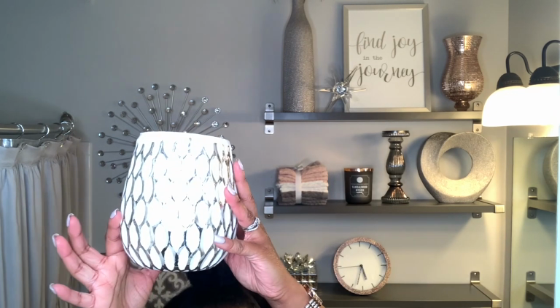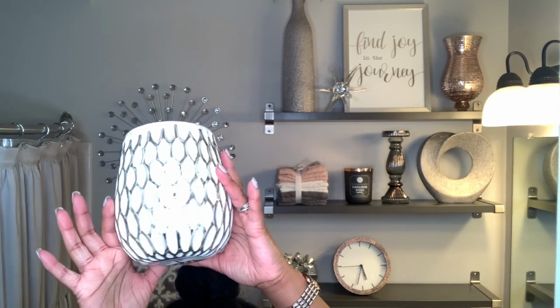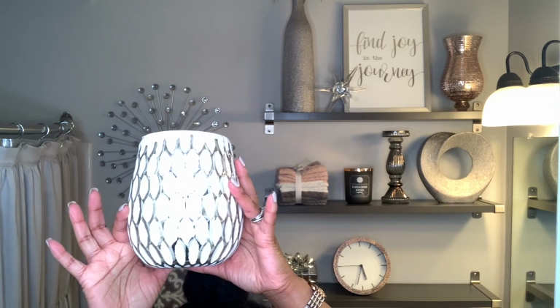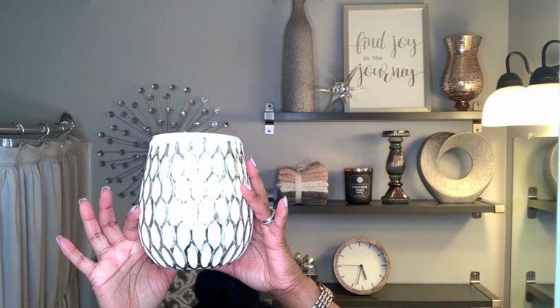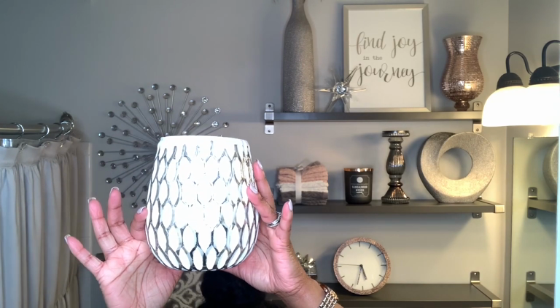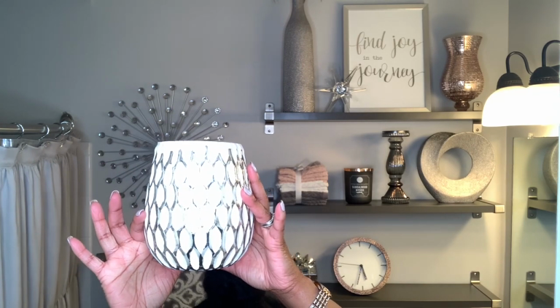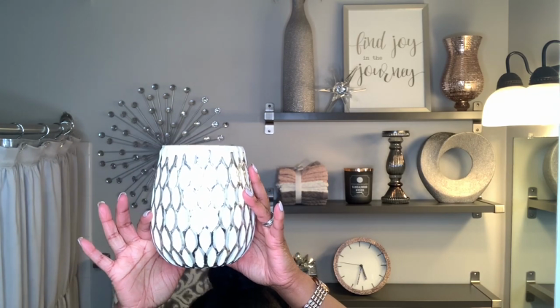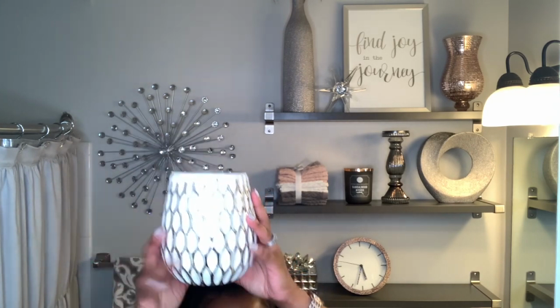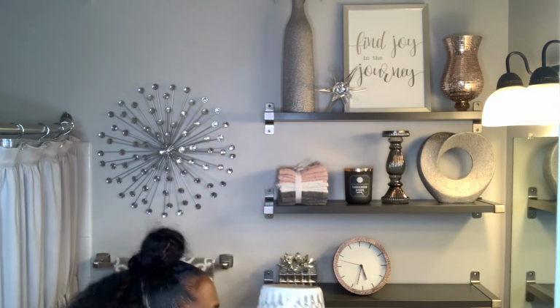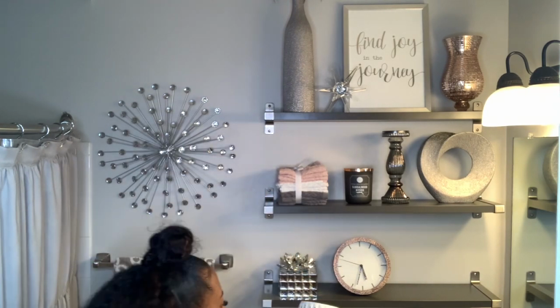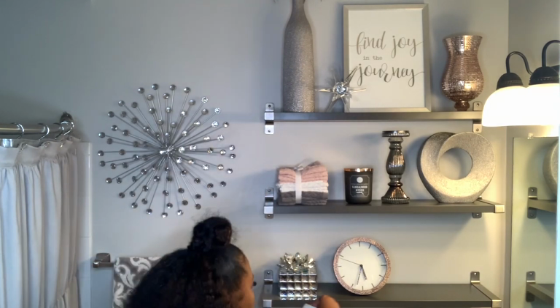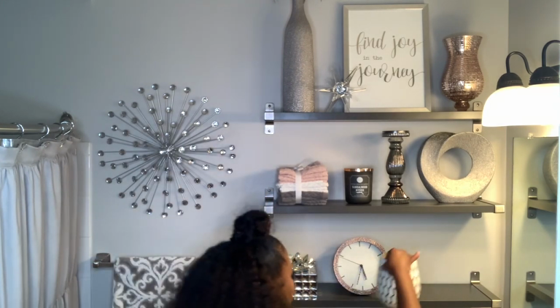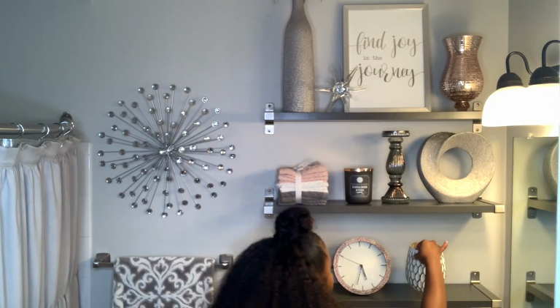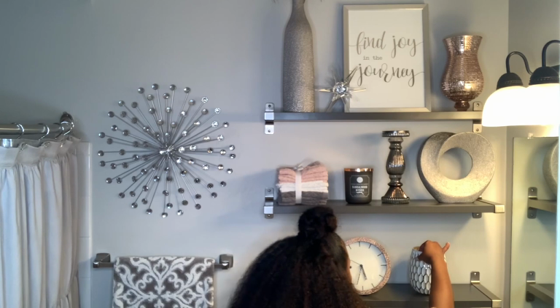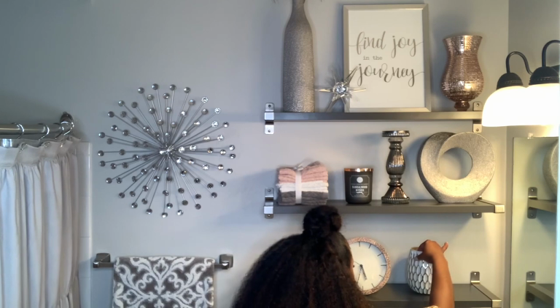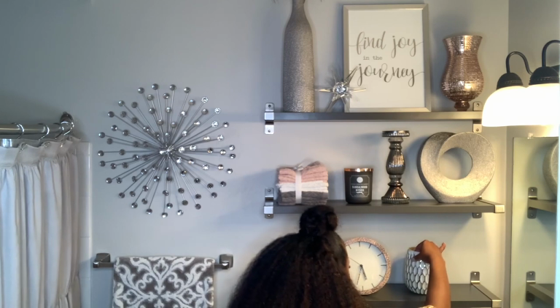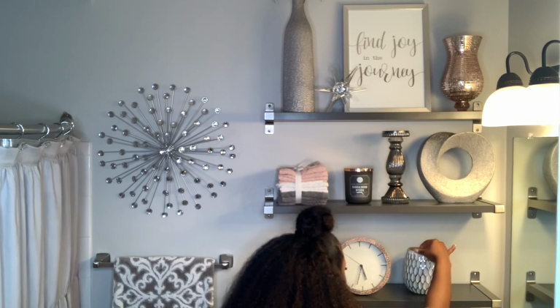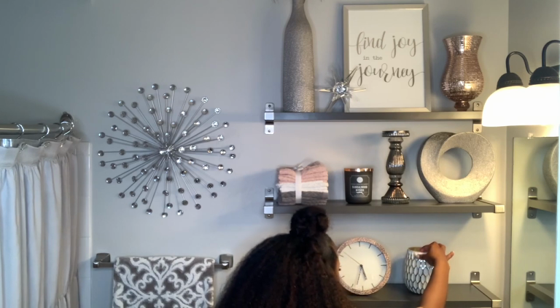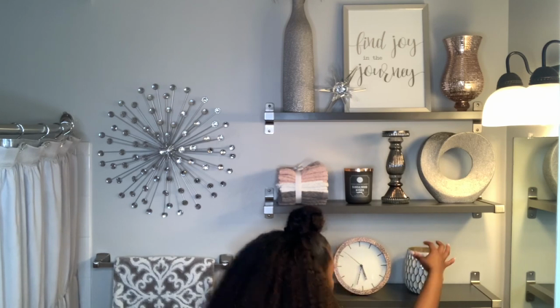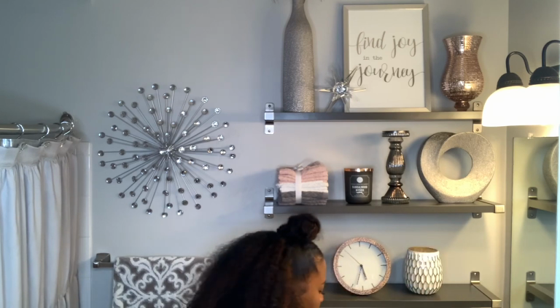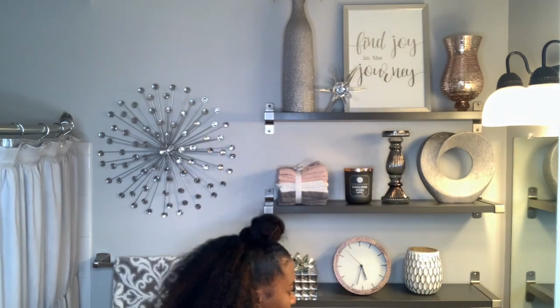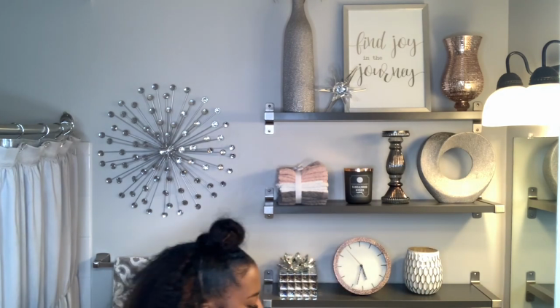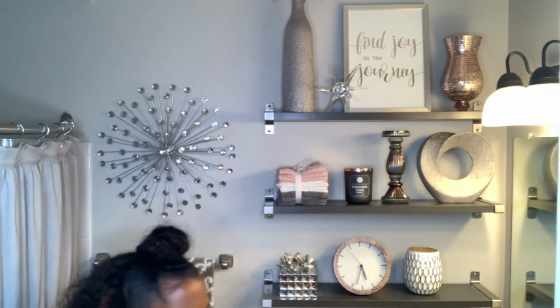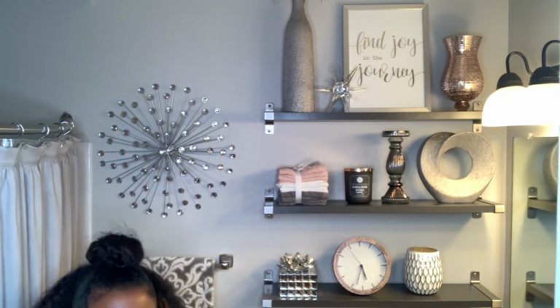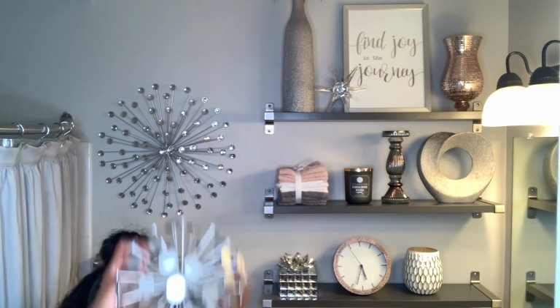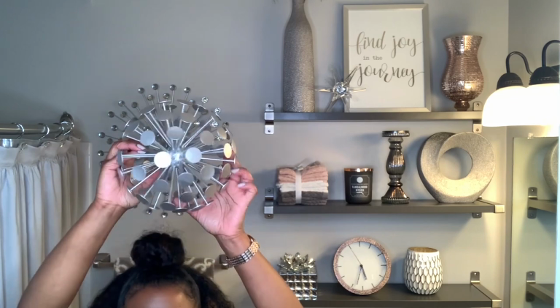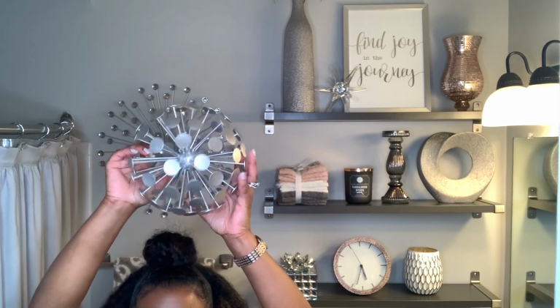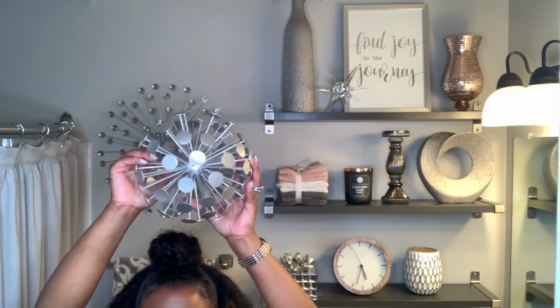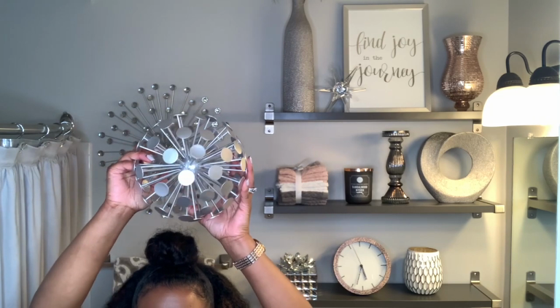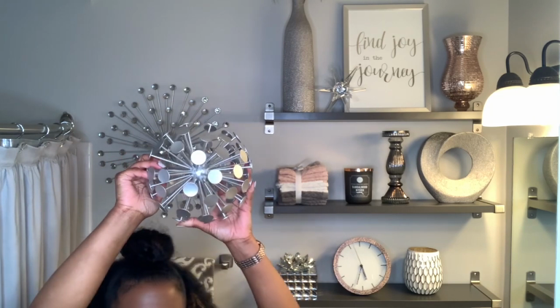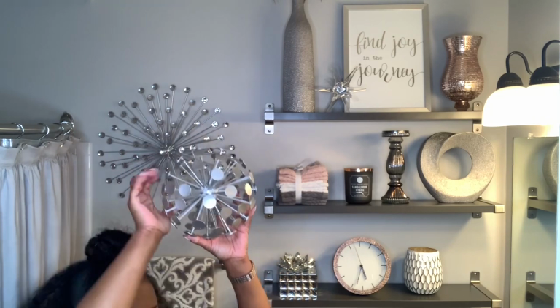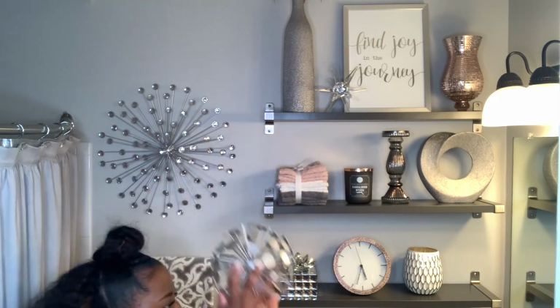This candle holder came from Burlington. It's so beautiful to me and very affordable. And this spirit came from HomeGoods.